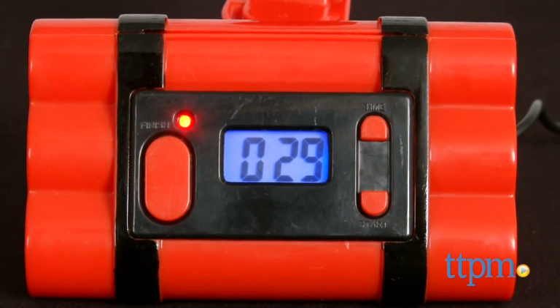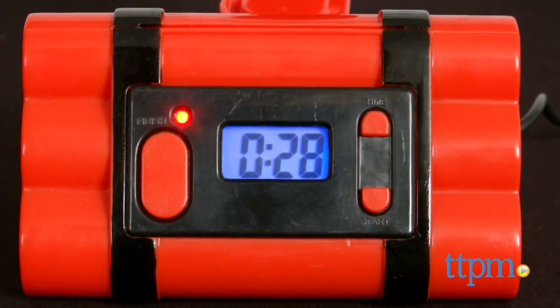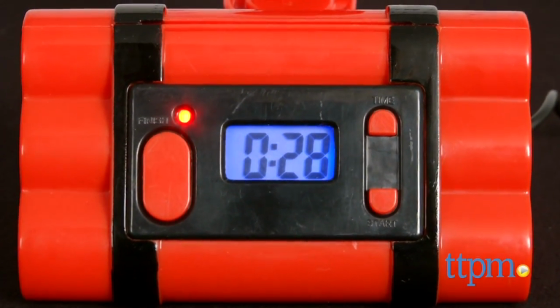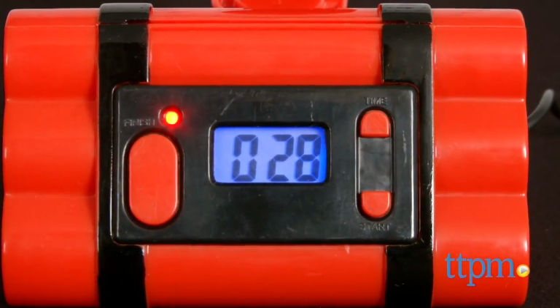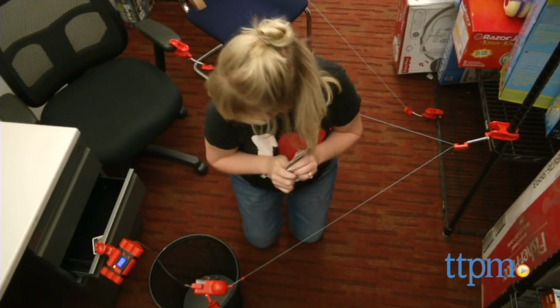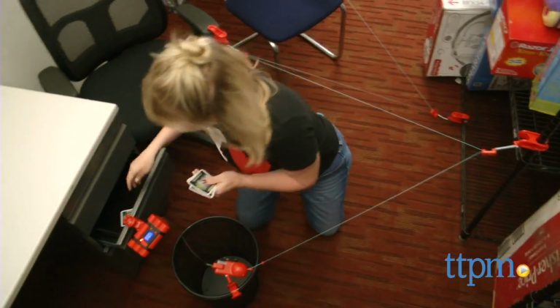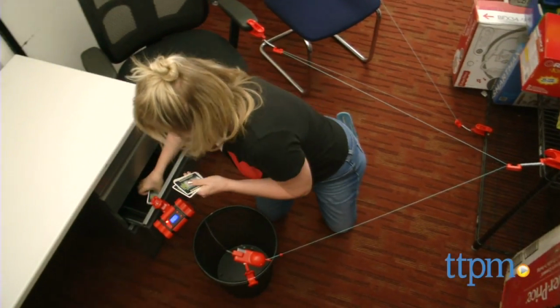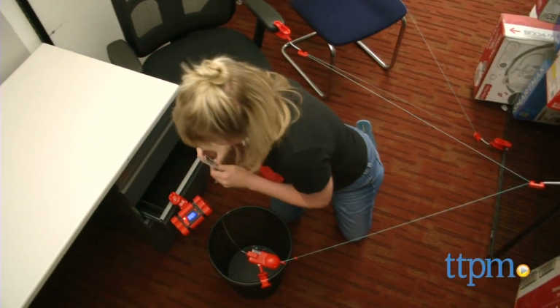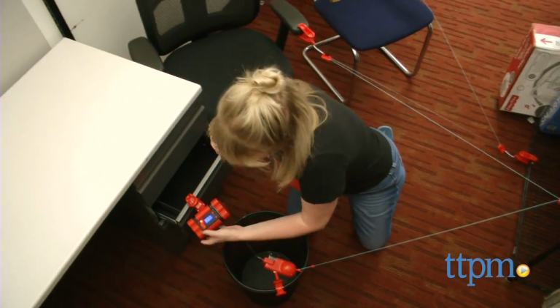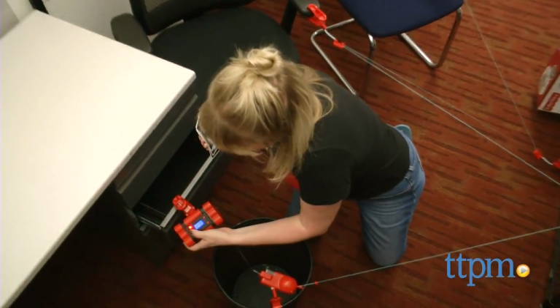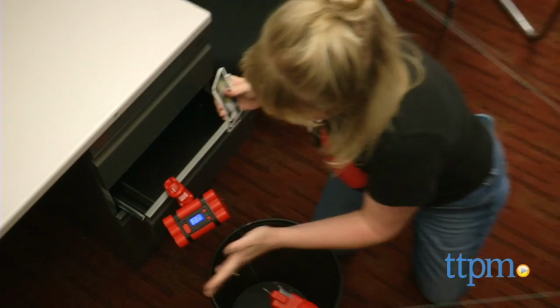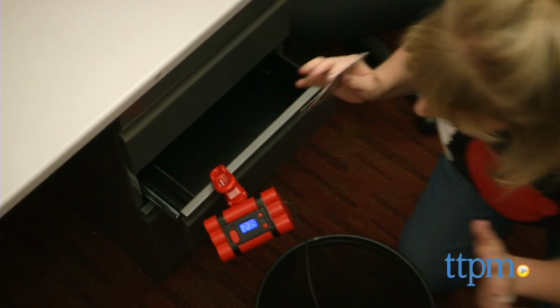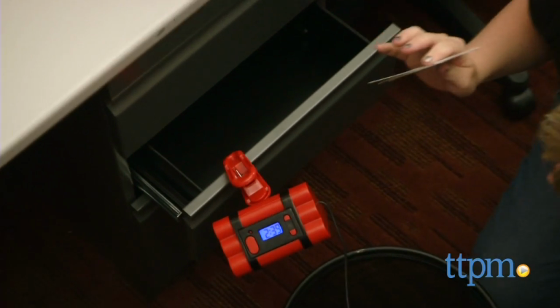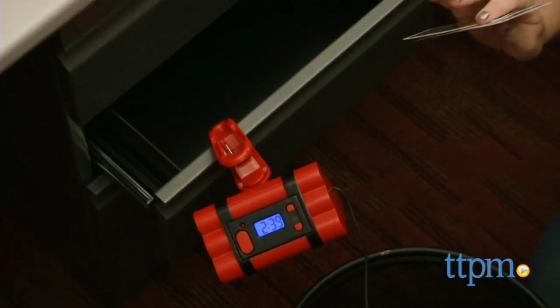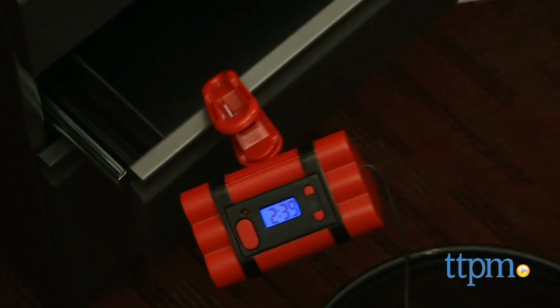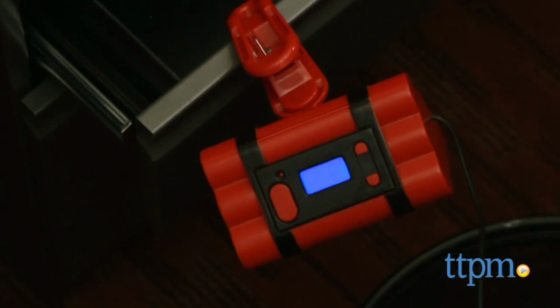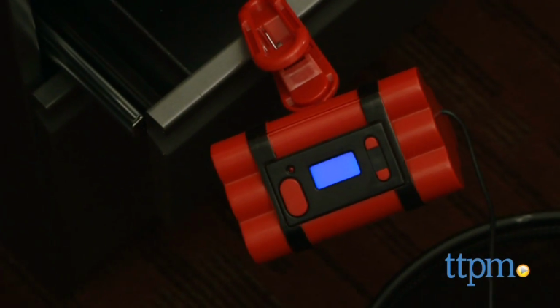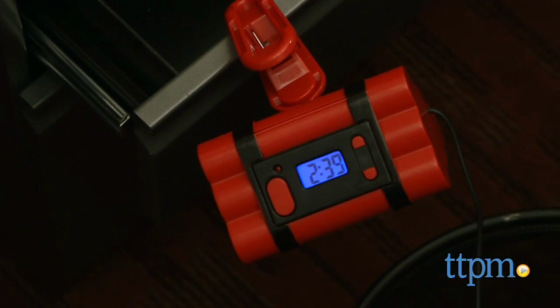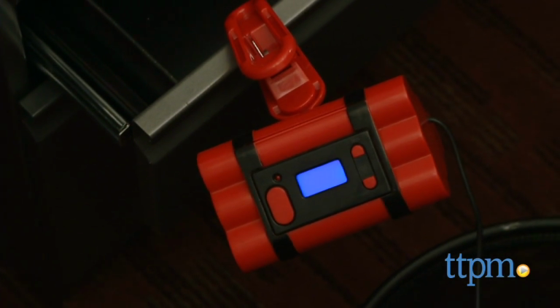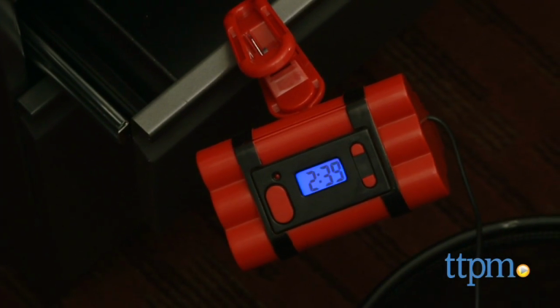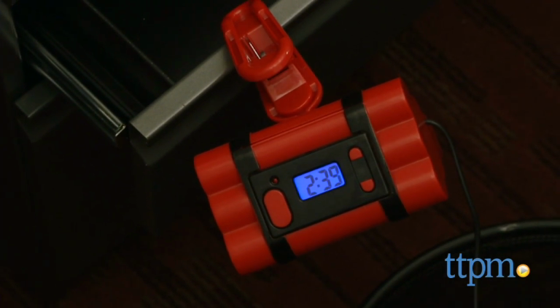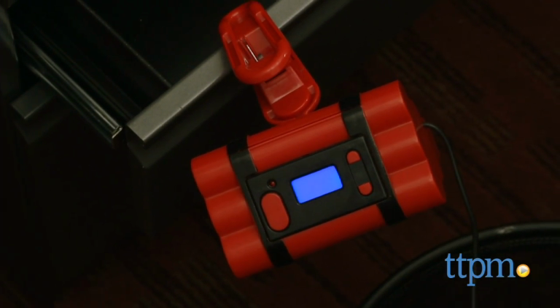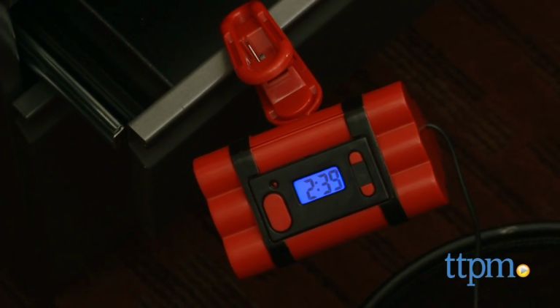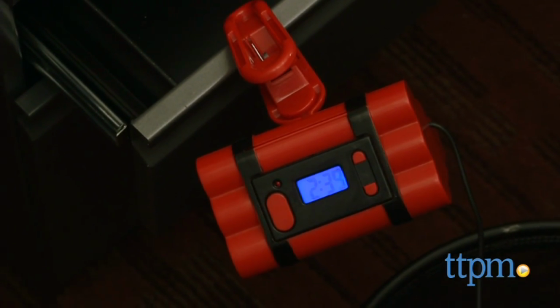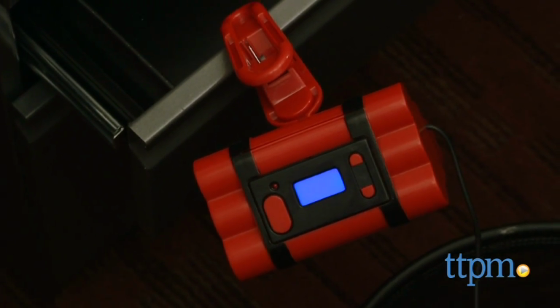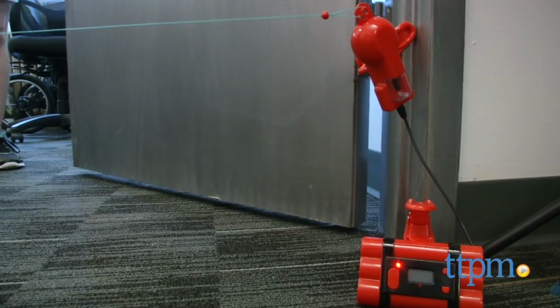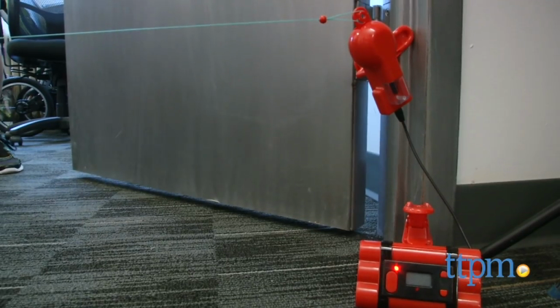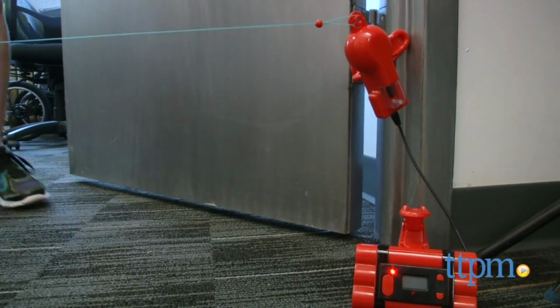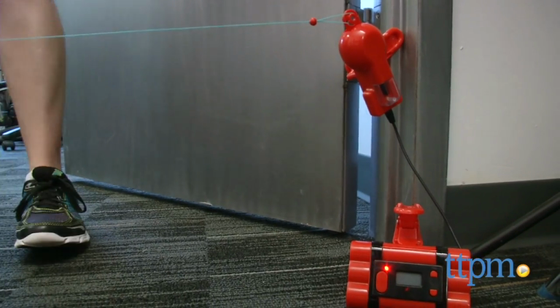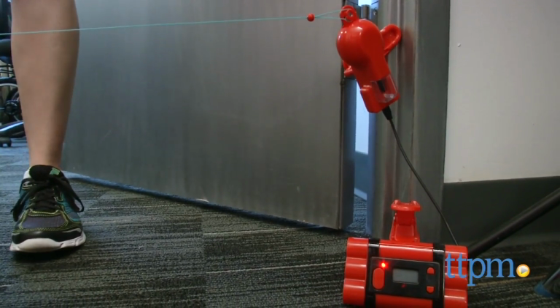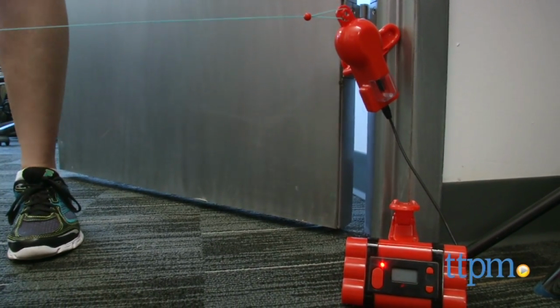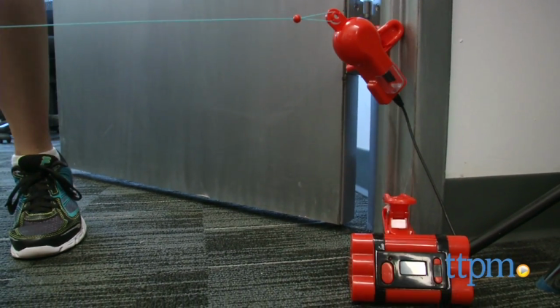If you reach the bomb before it goes off, press the finish button to defuse it. You can play this game competitively with friends, or turn it into single mode to practice your spy moves on your own, or use it as an intruder detector in your room.